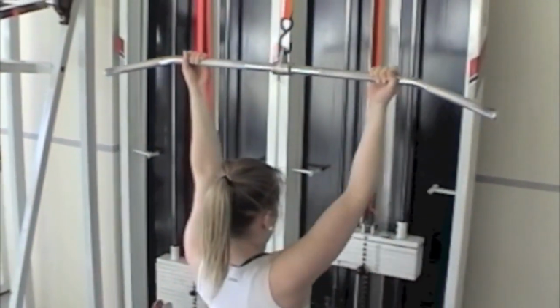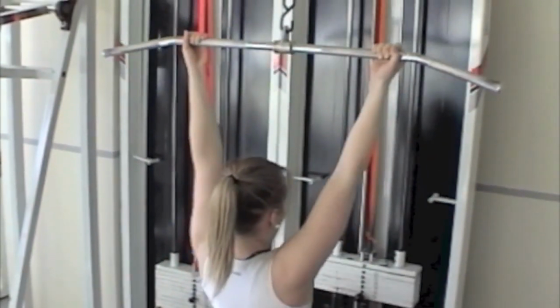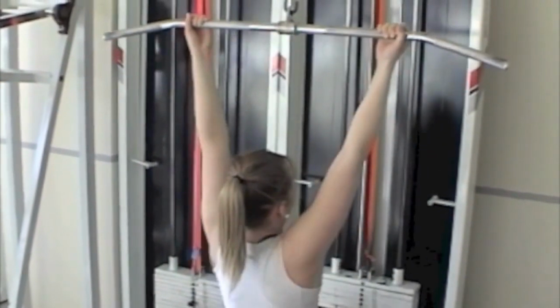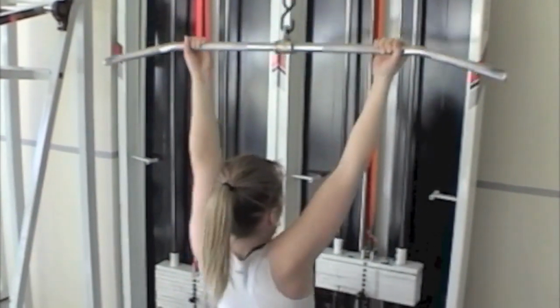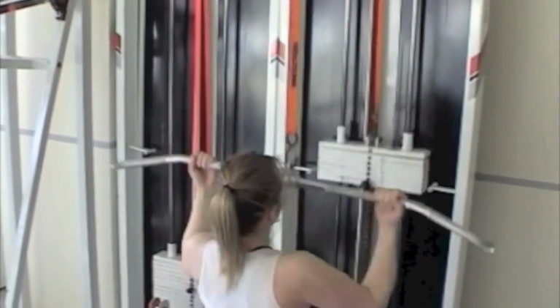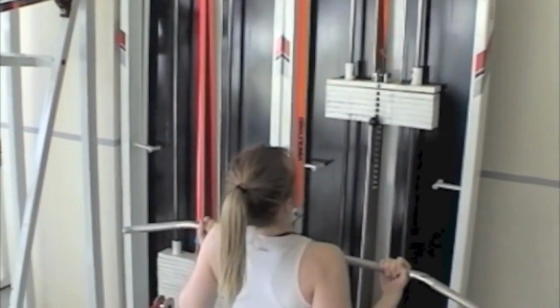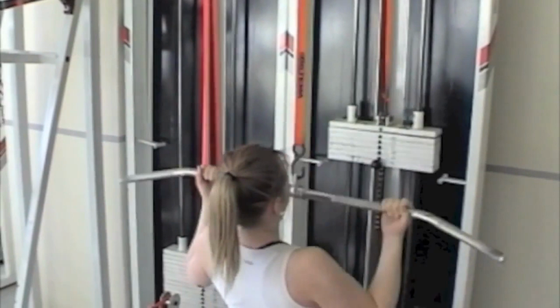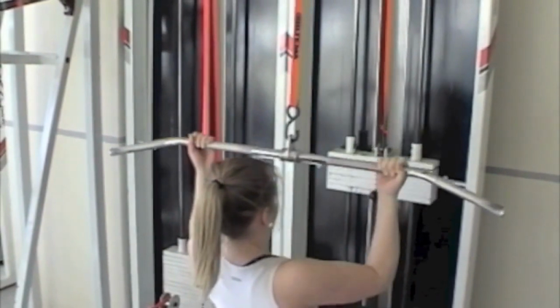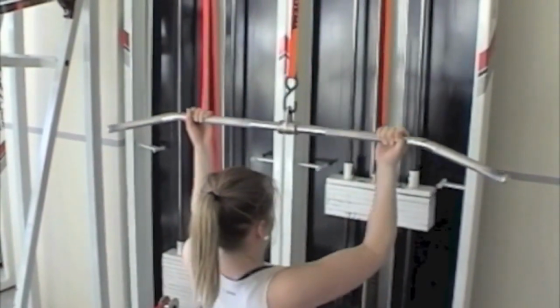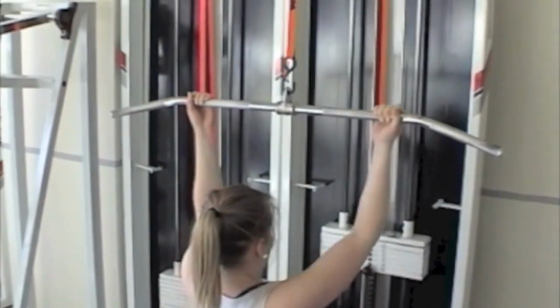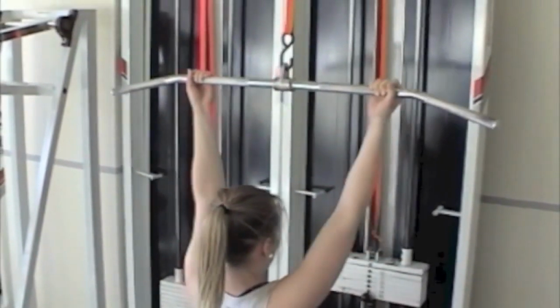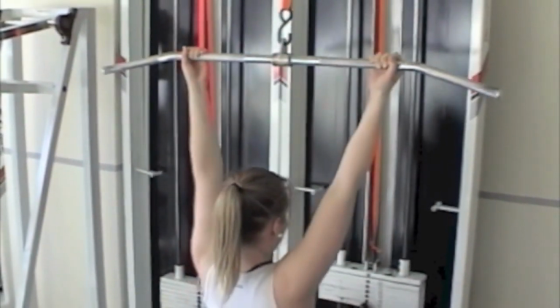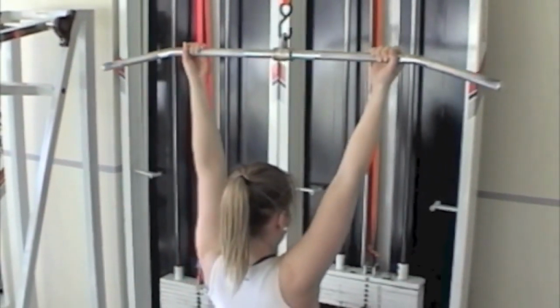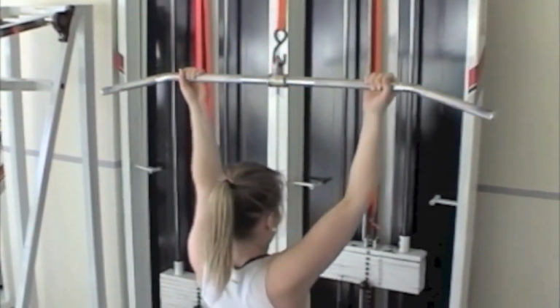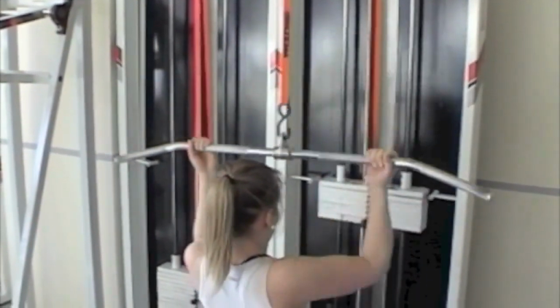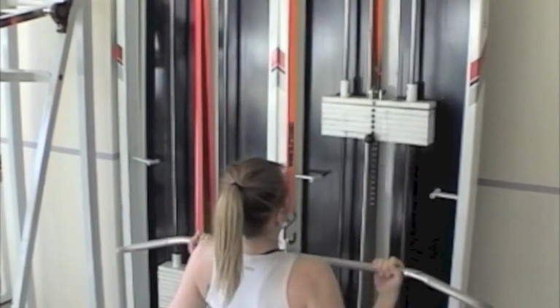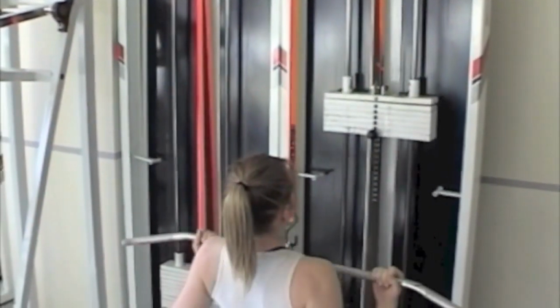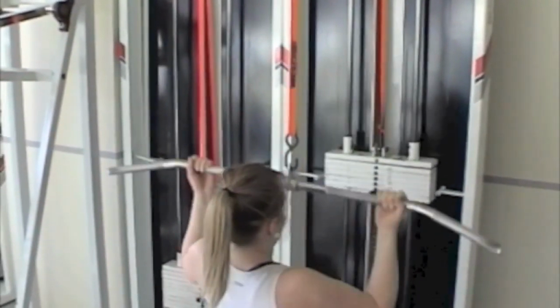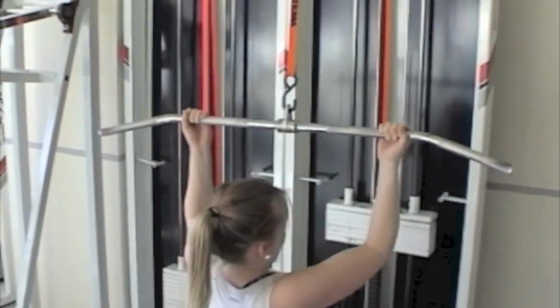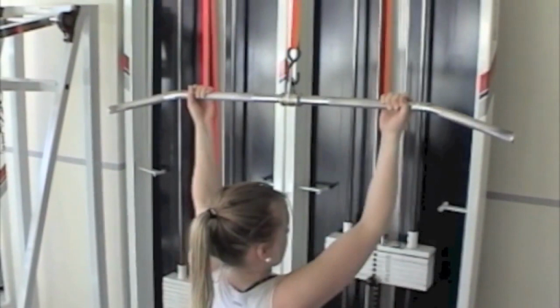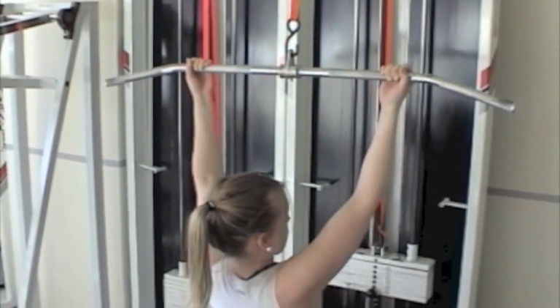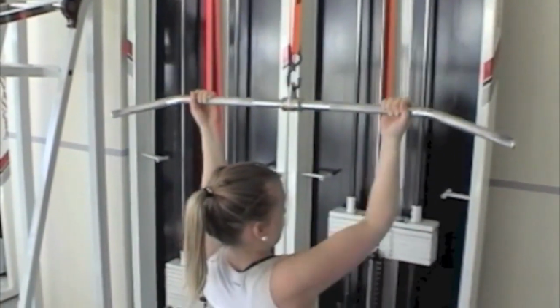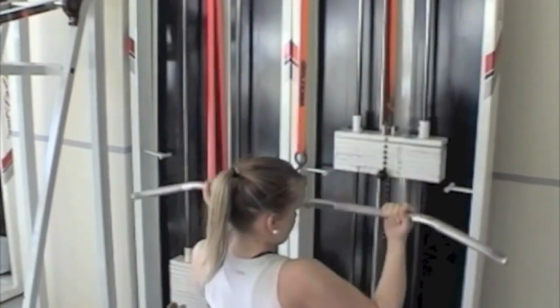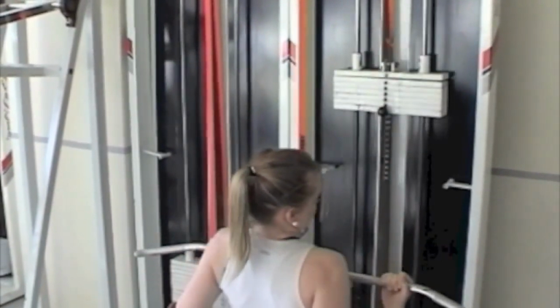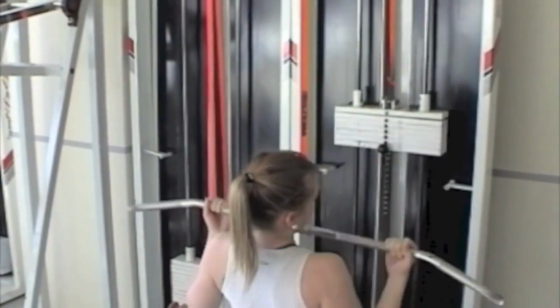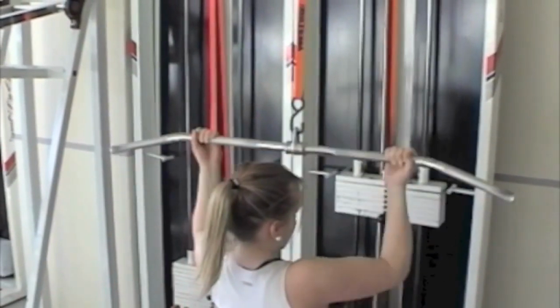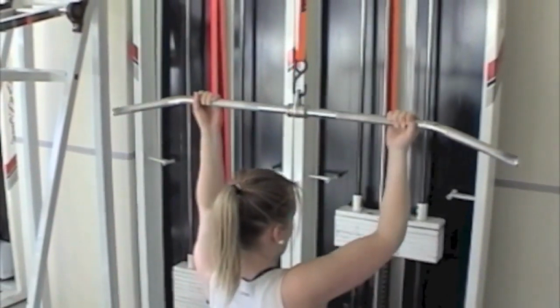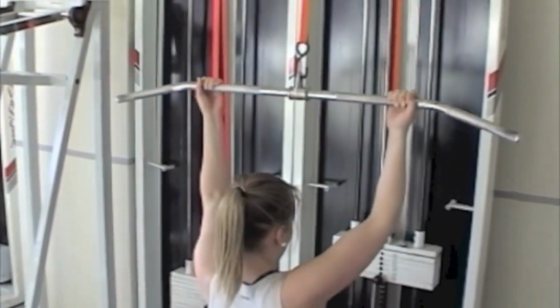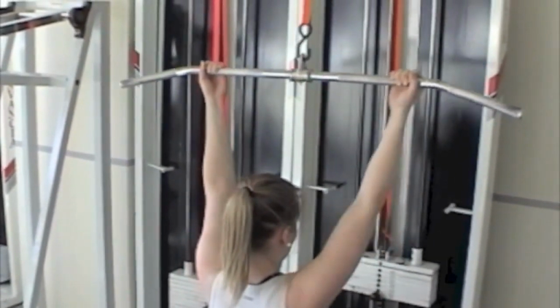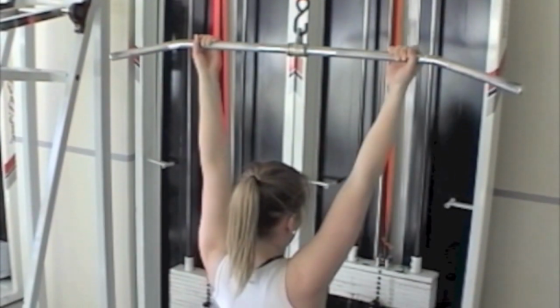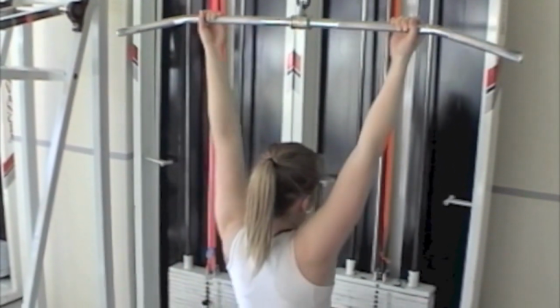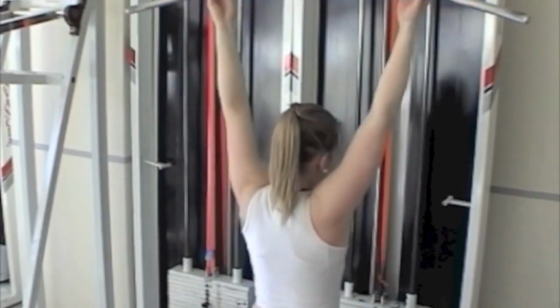The main problem with this exercise is they won't extend all the way up. What you'll see is they won't lock out the elbows. As soon as you see this start to happen, that's the time to end the test.